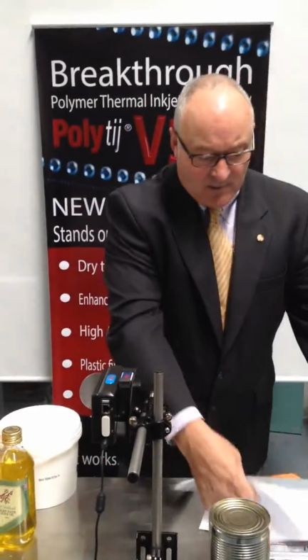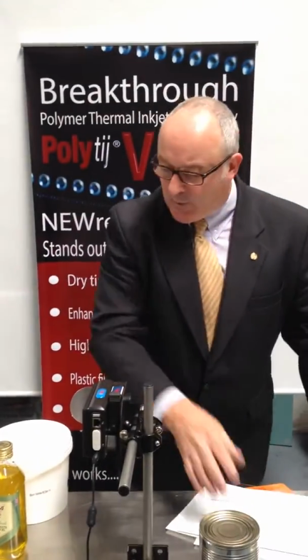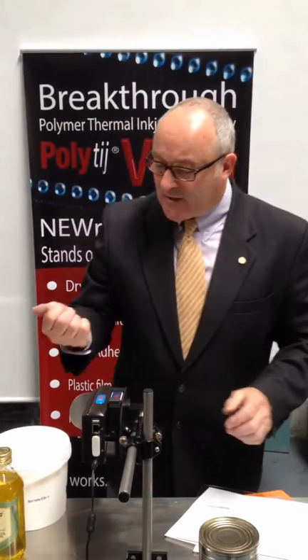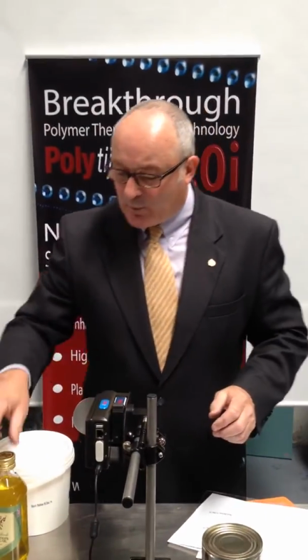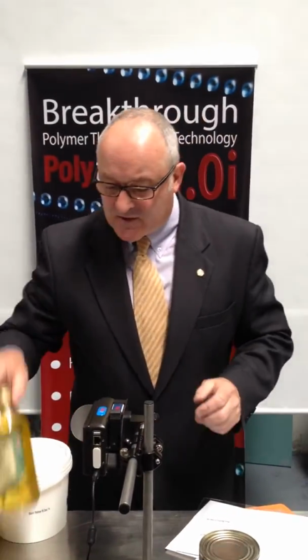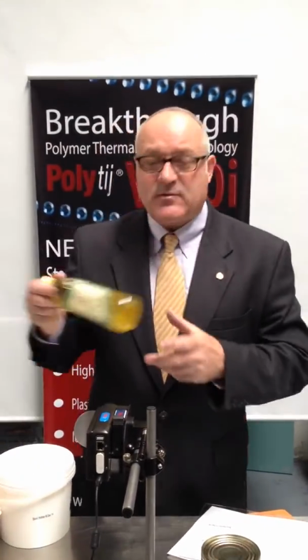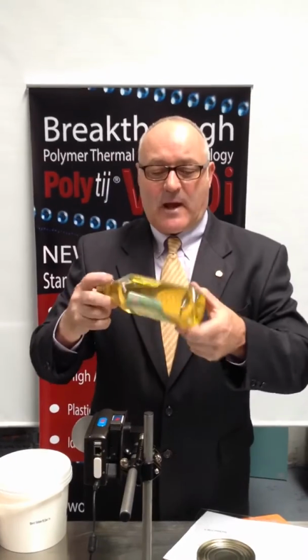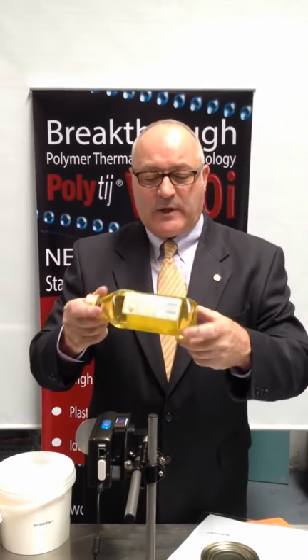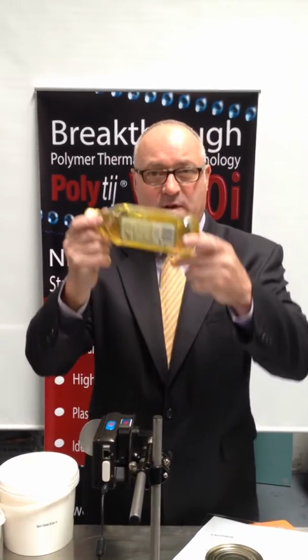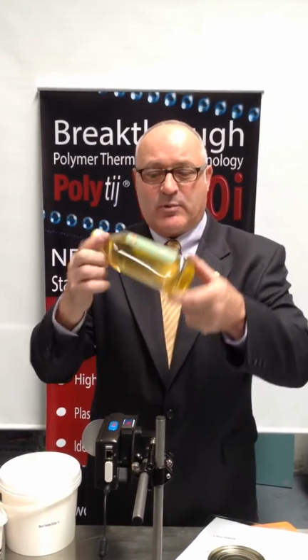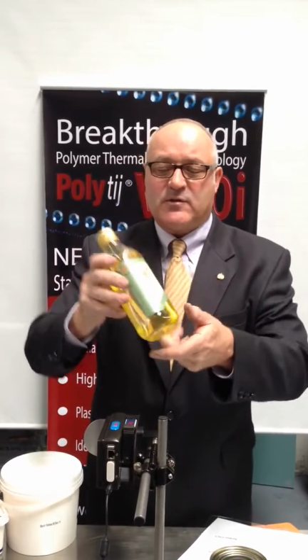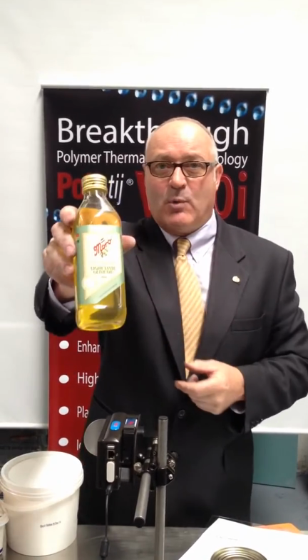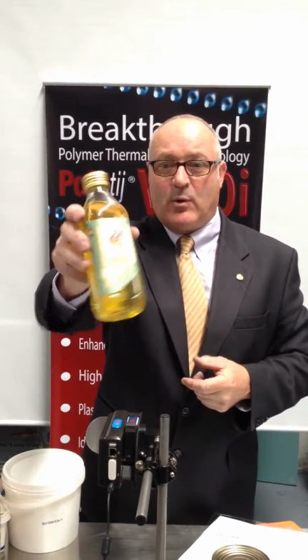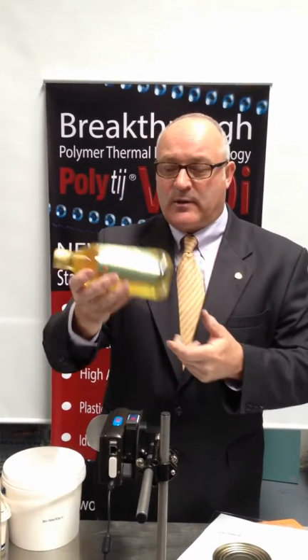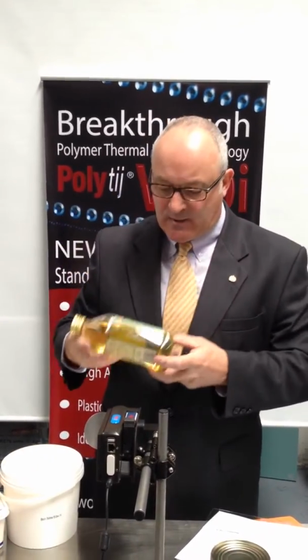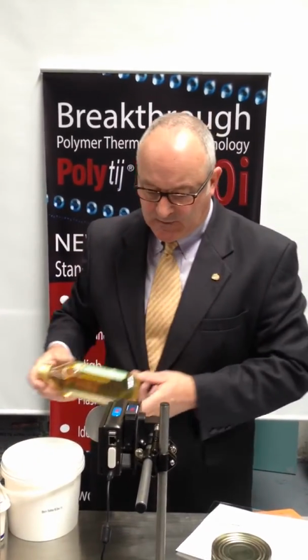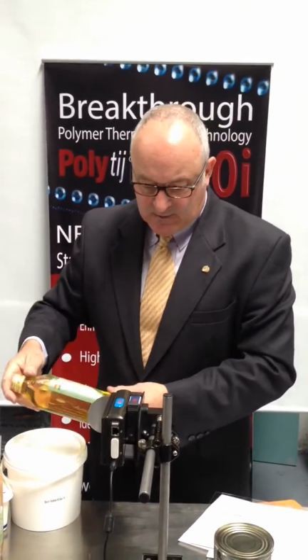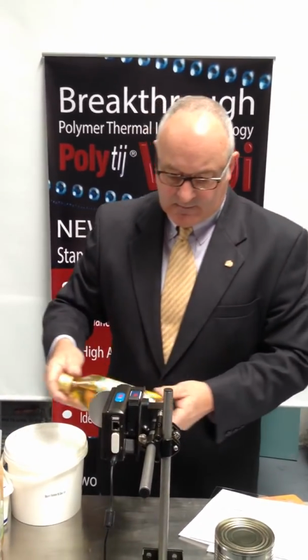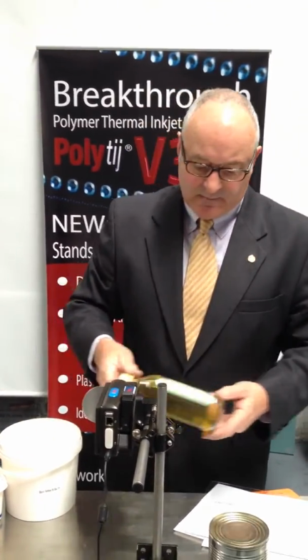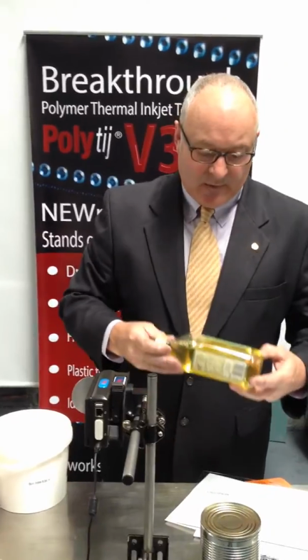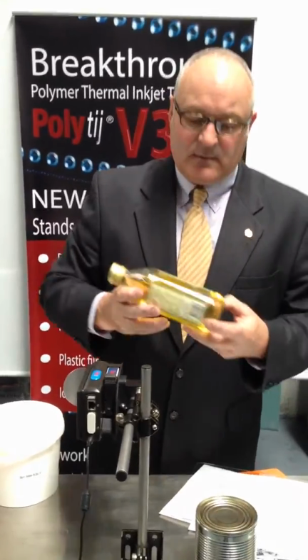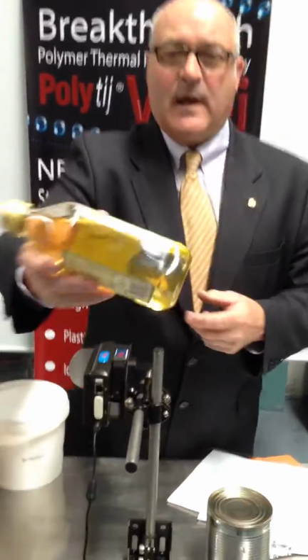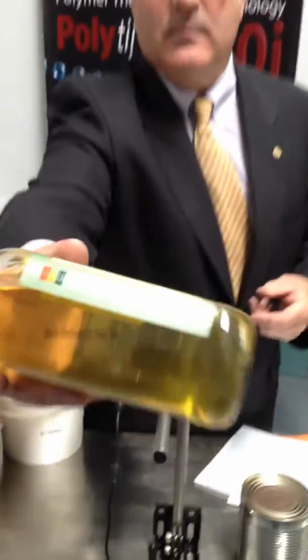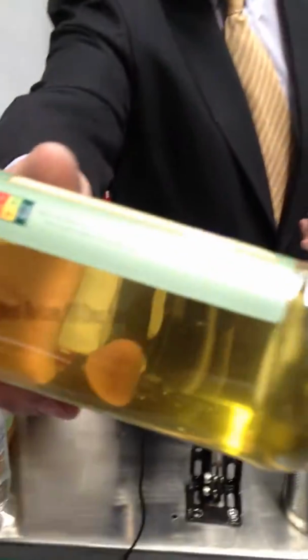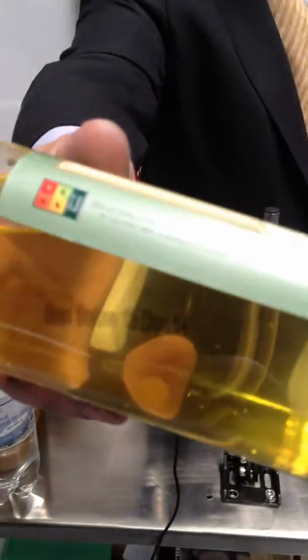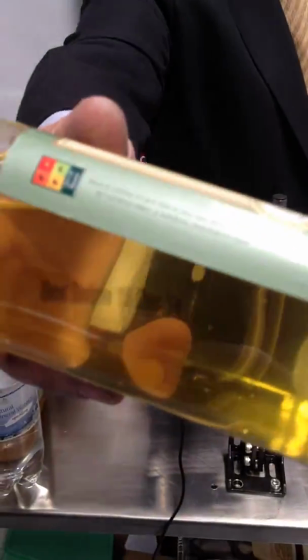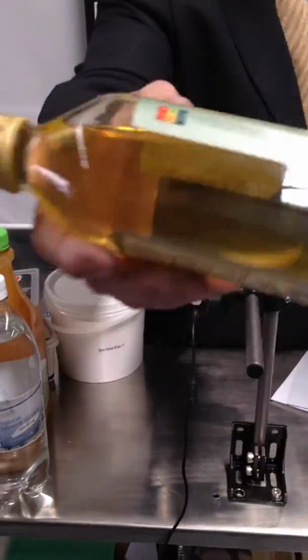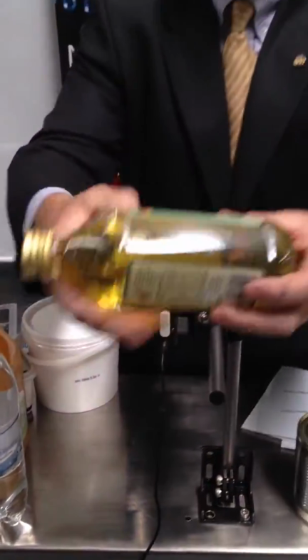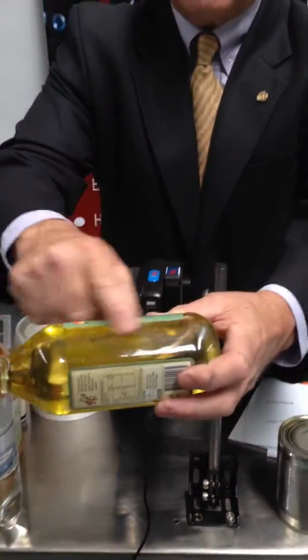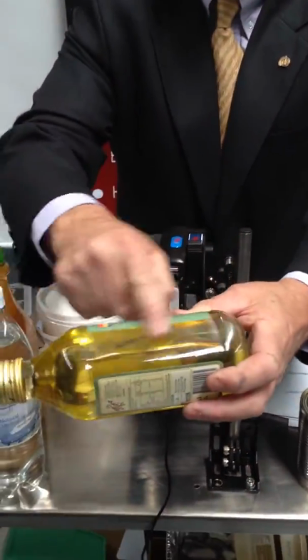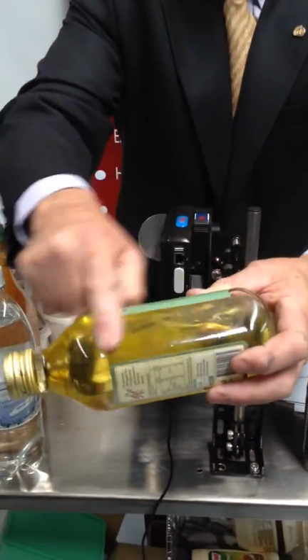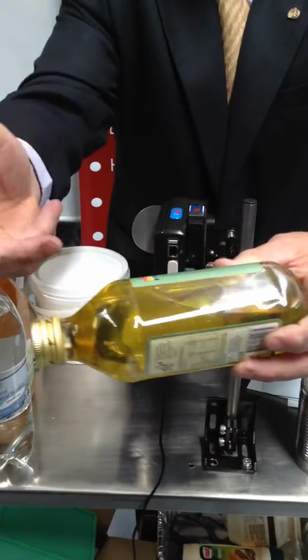Taking that into the real packaging industry, we can also print onto a Moro oil bottle as an example. Again, we've printed onto the glass — instant dry time, instant adhesion.